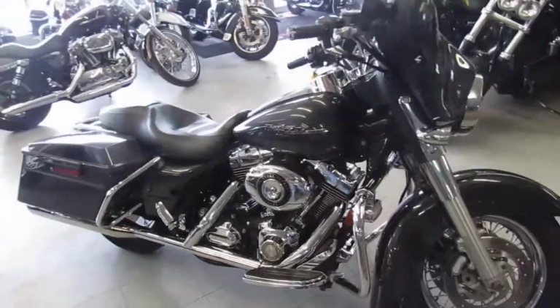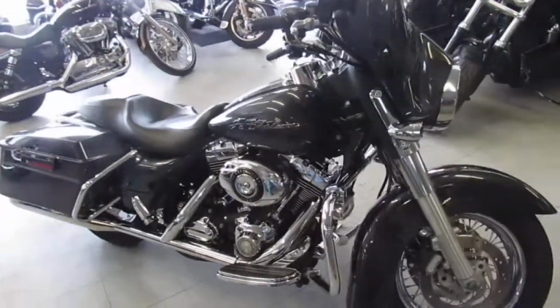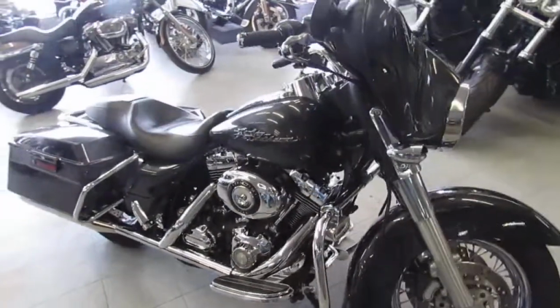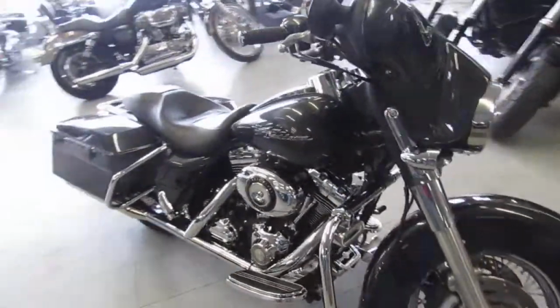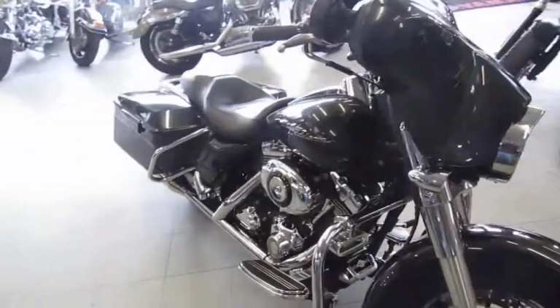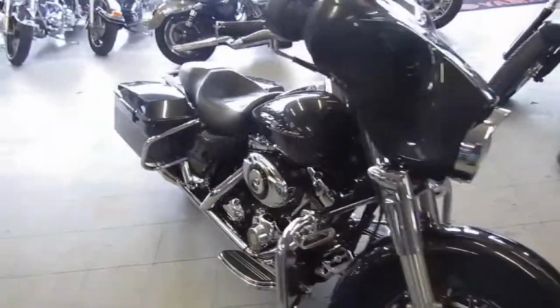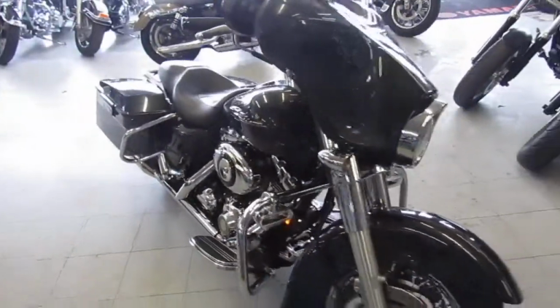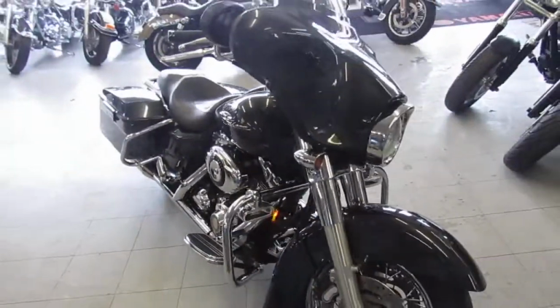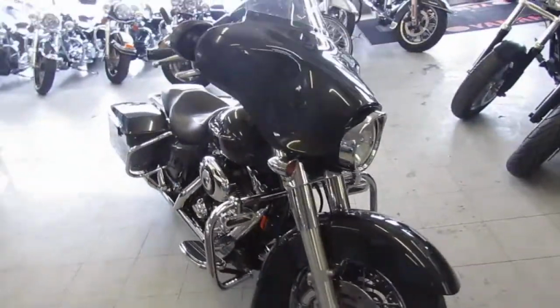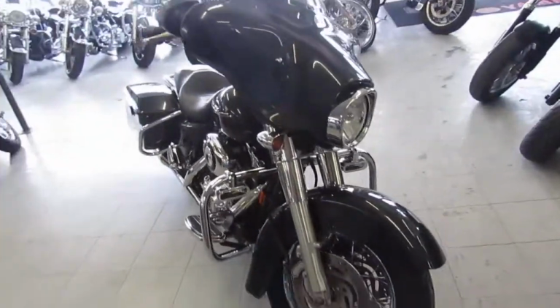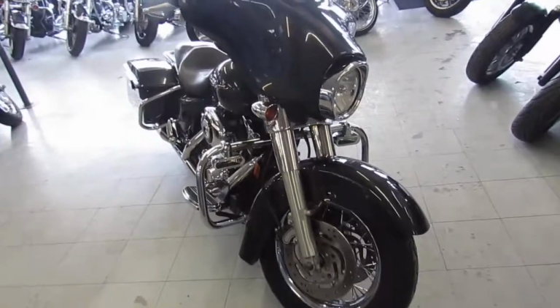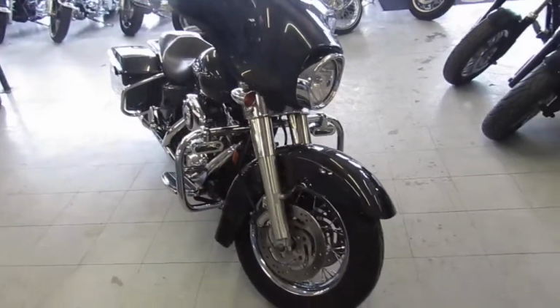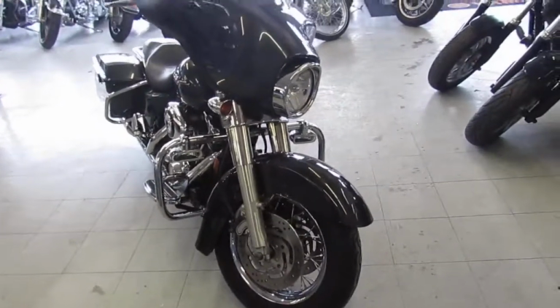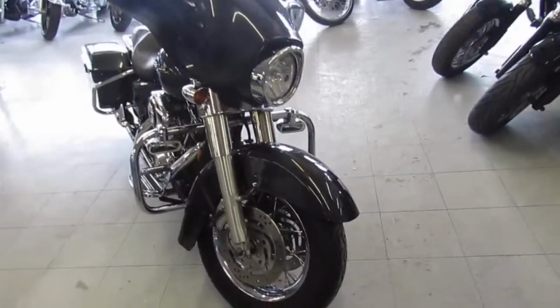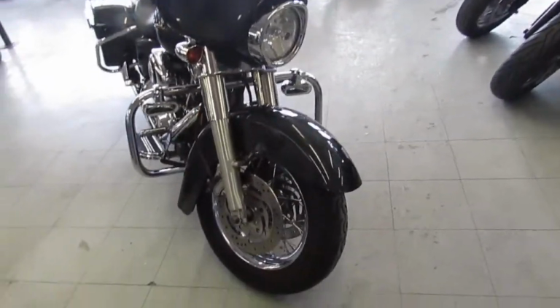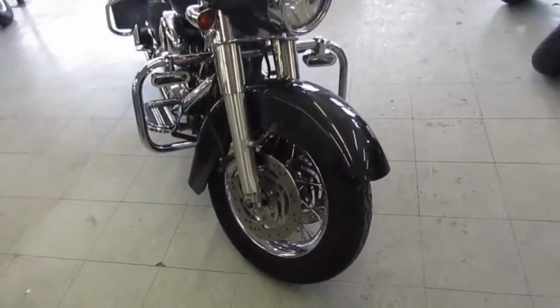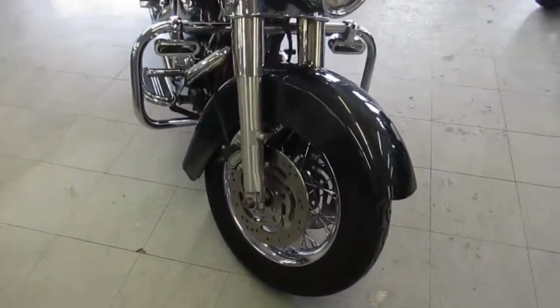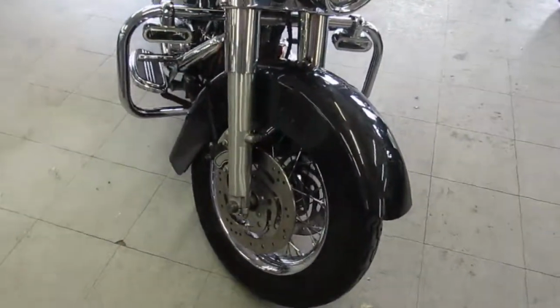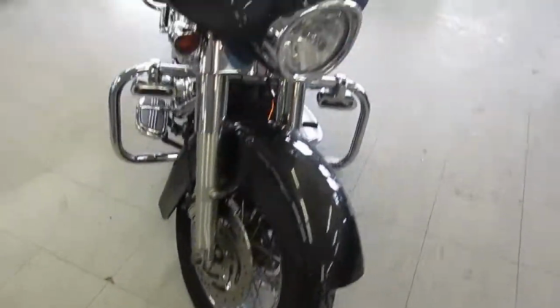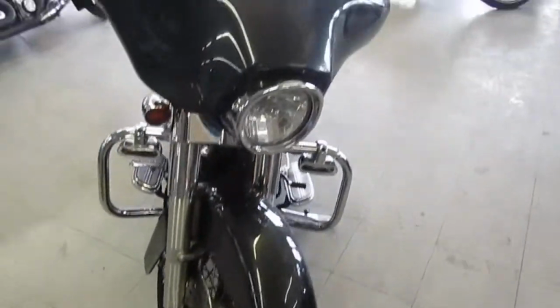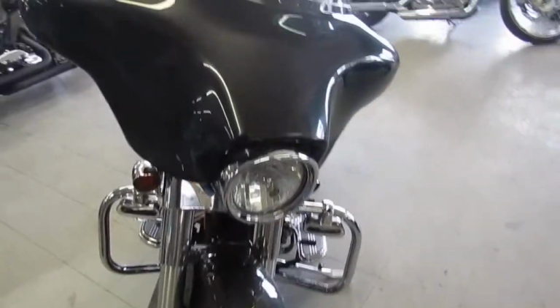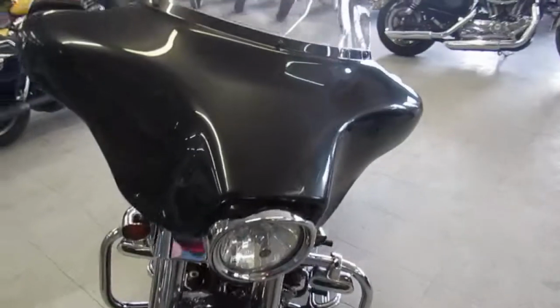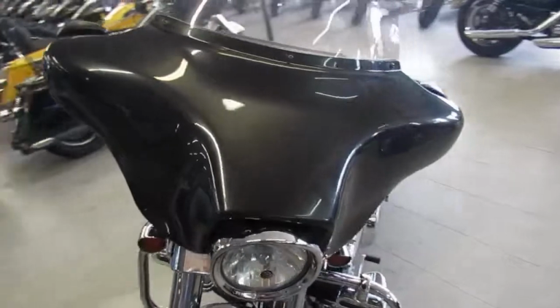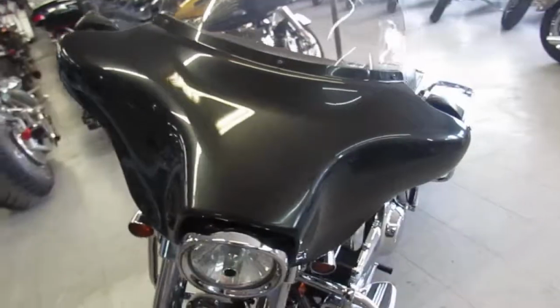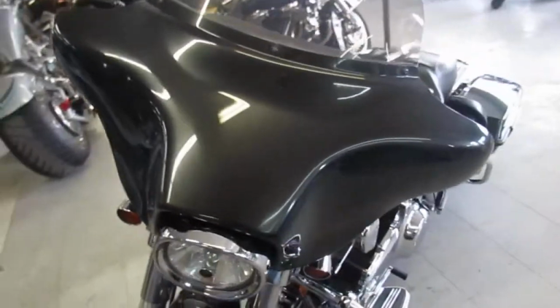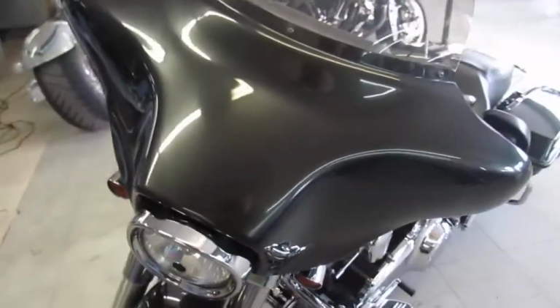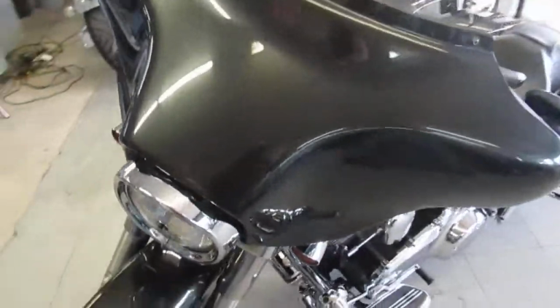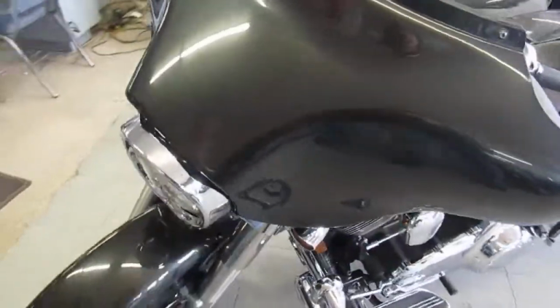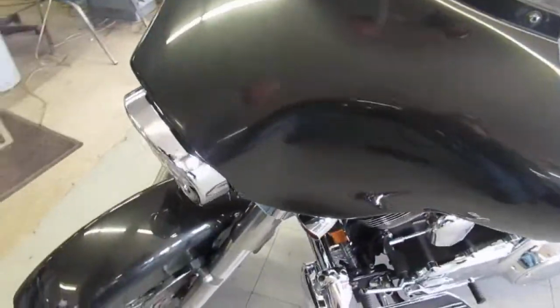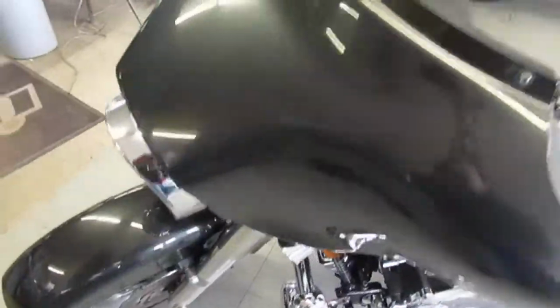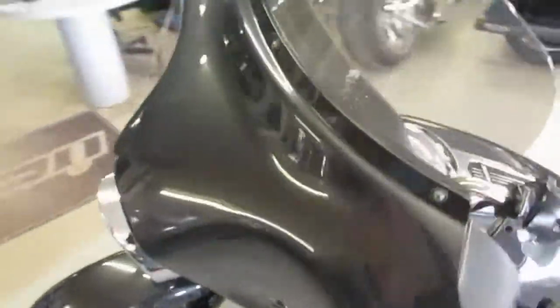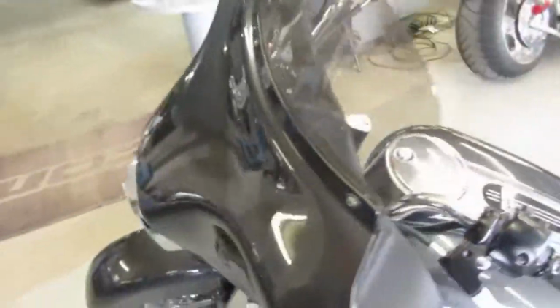Hey, it's Approval Power Sports doing some videos on our used Harleys. We've got over 600 used bikes in our showroom and over 300 used Harleys, so we've got a heck of a selection right now. Now's the time to get out and buy while we've got the largest selection.